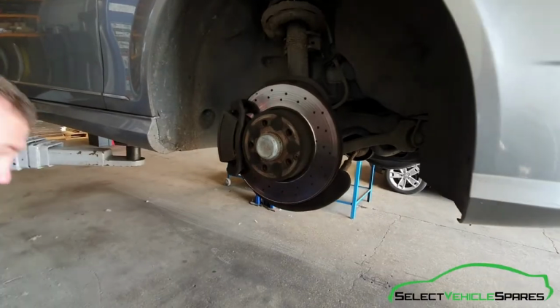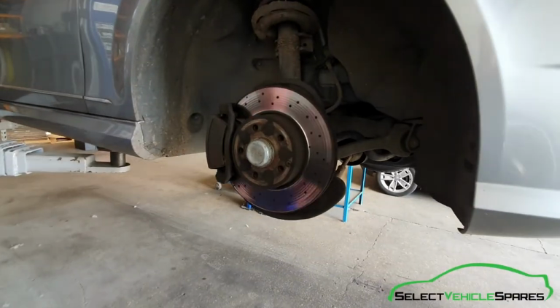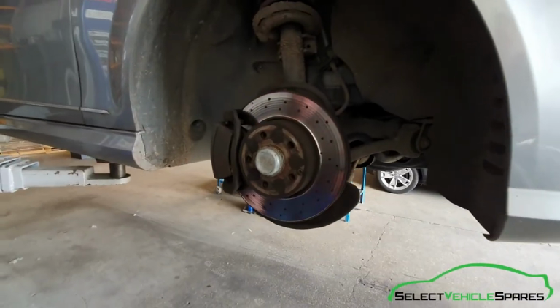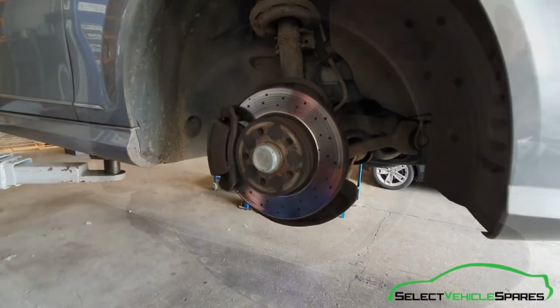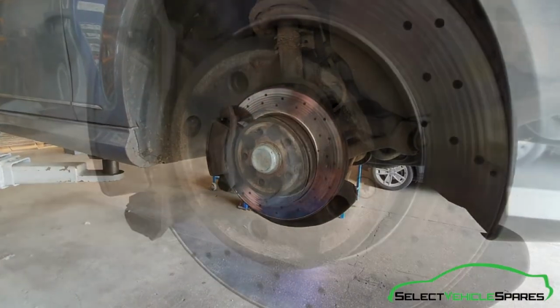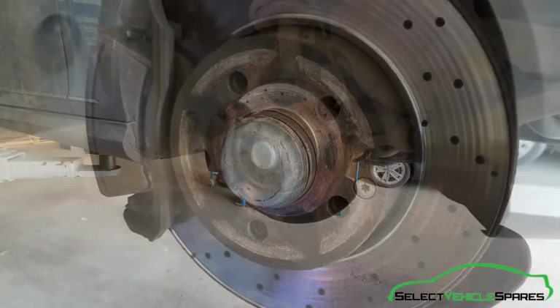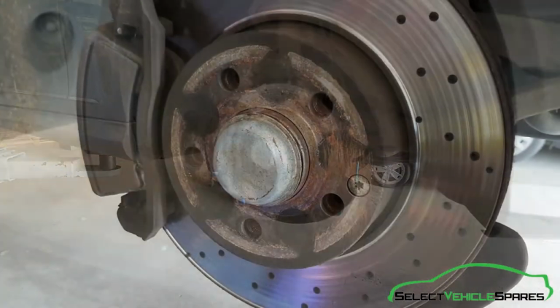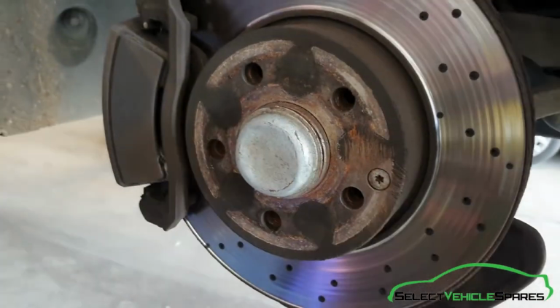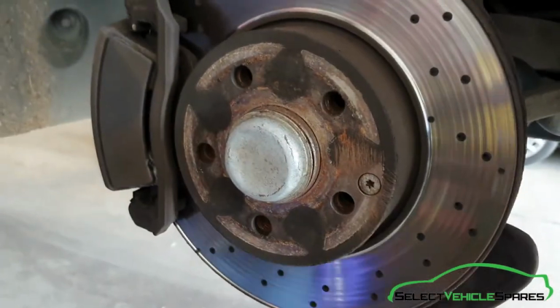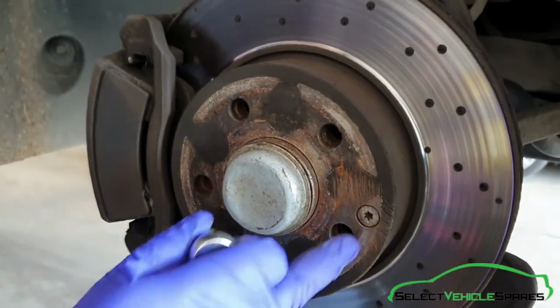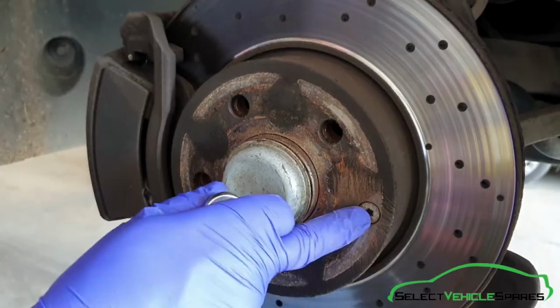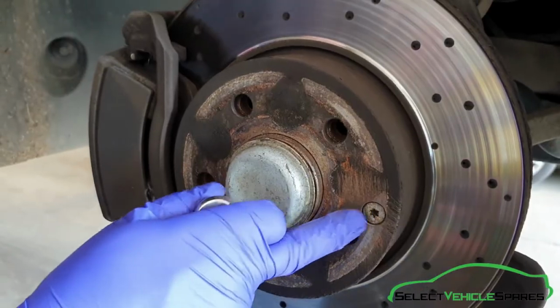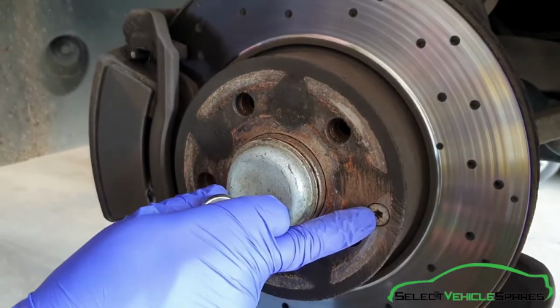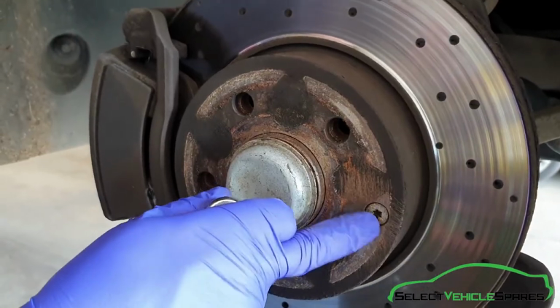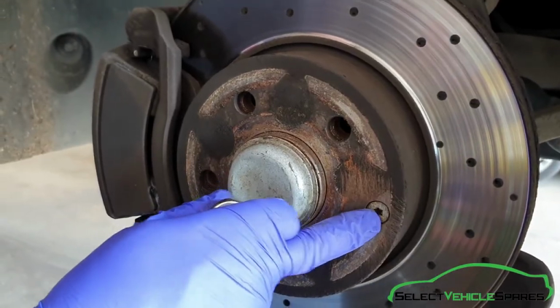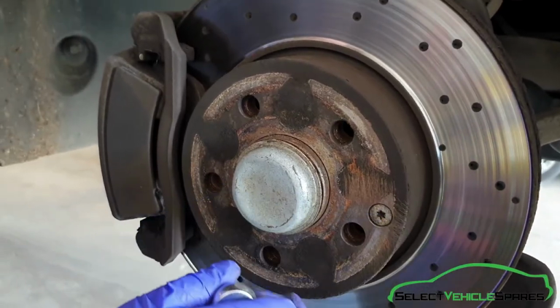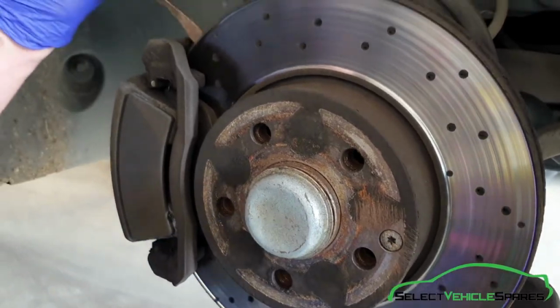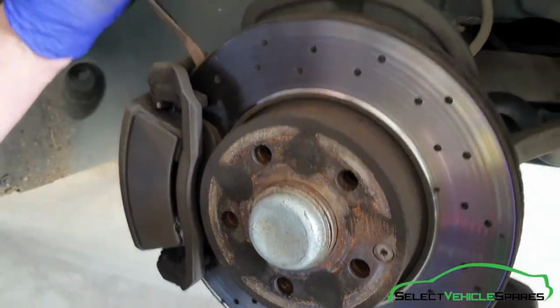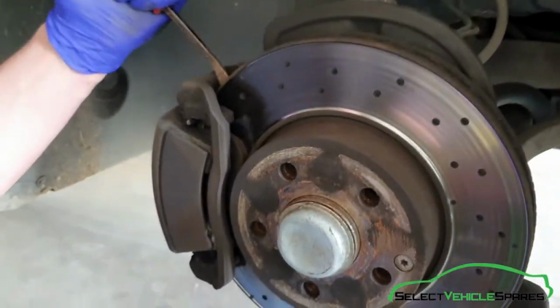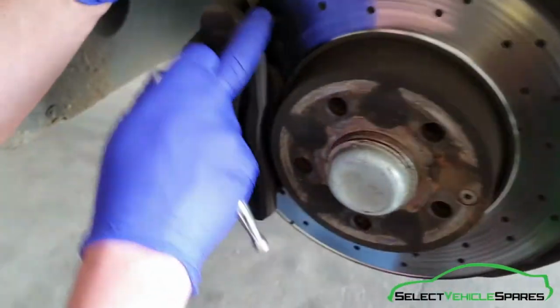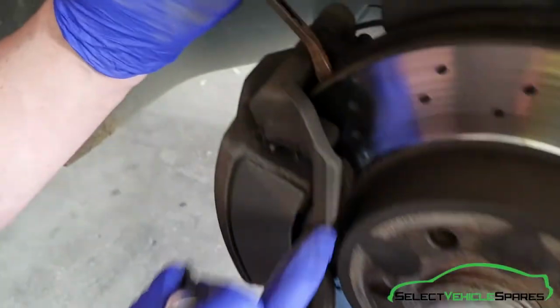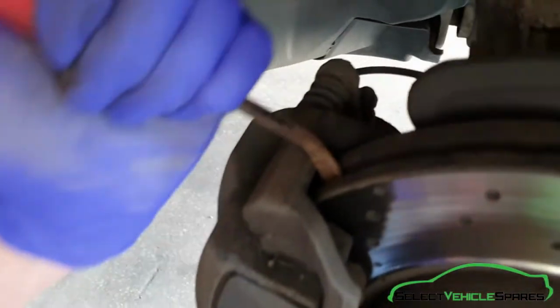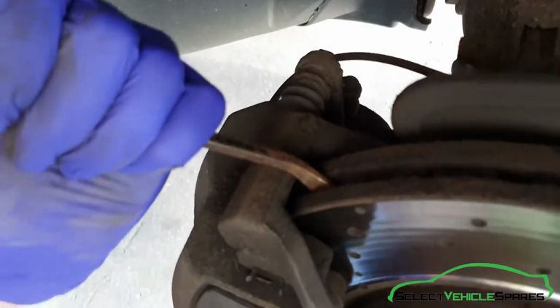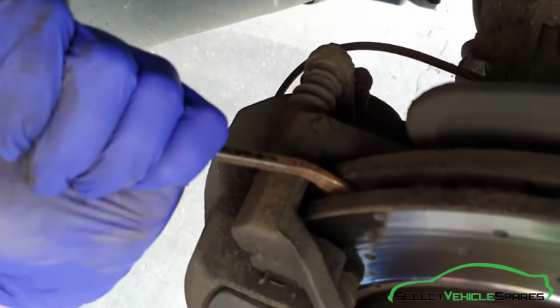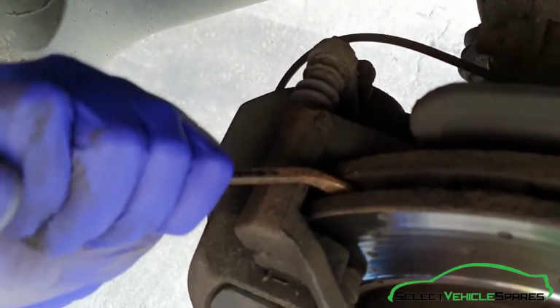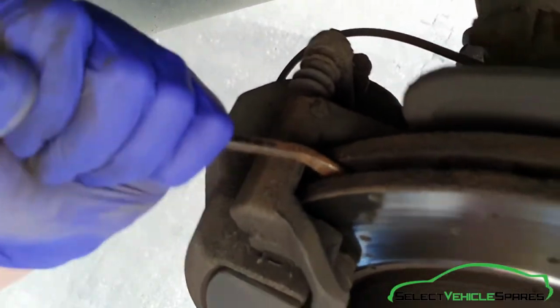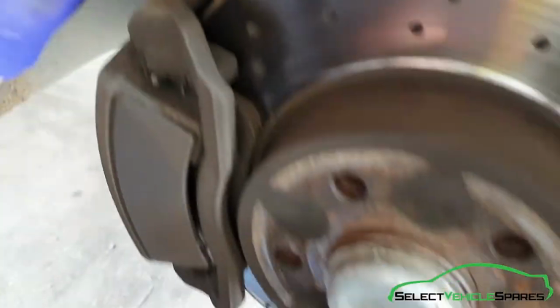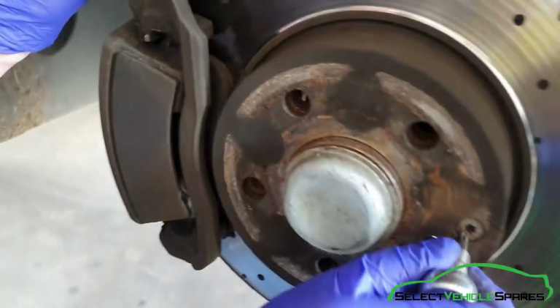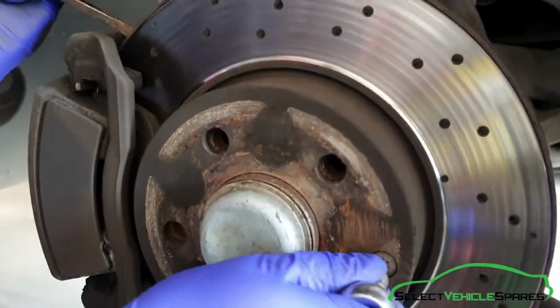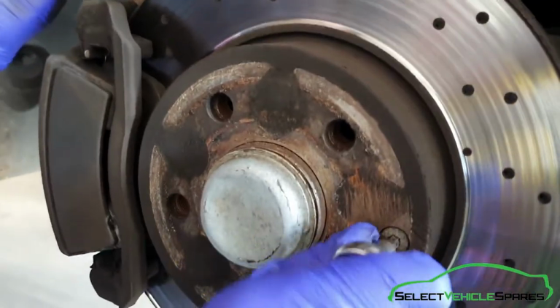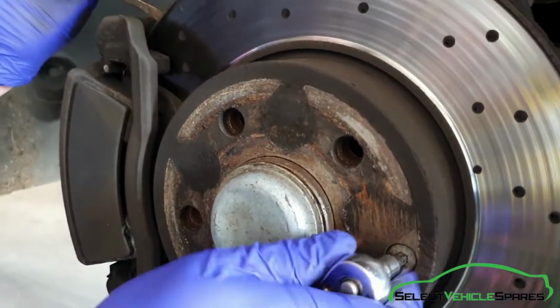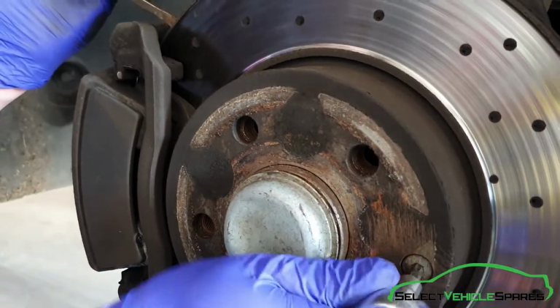That's the wheel off. First we want to undo this T30 bolt here that's retaining the disc. While we've still got the caliper assembly on, we can put something in there, just jam it in and then undo that.